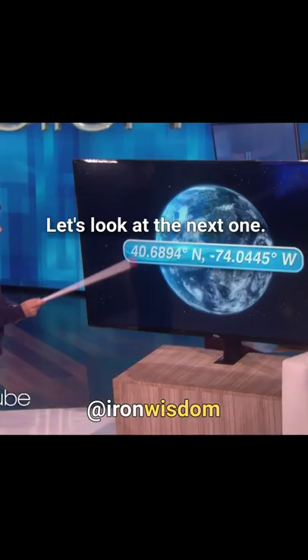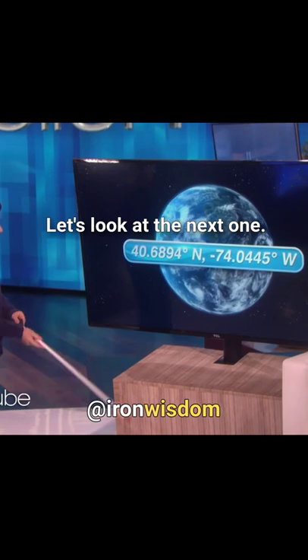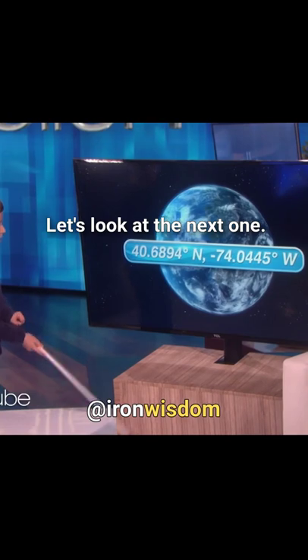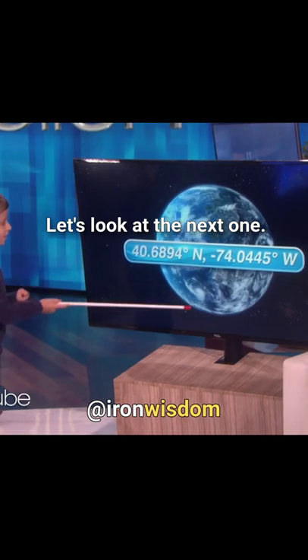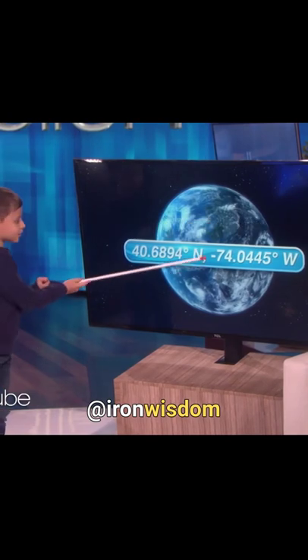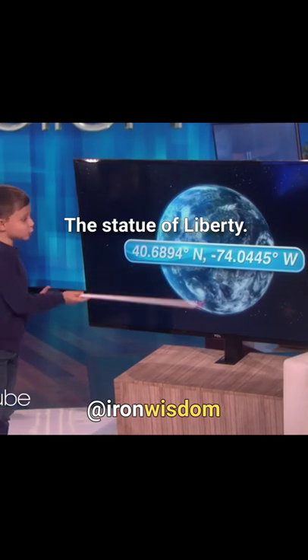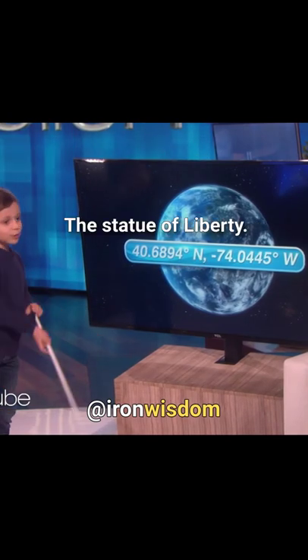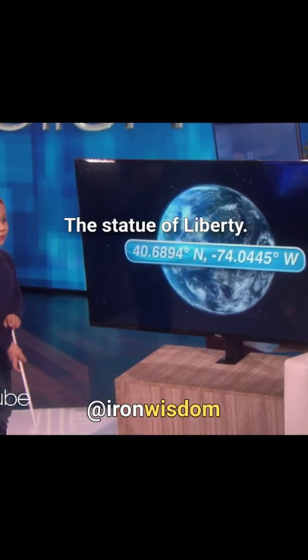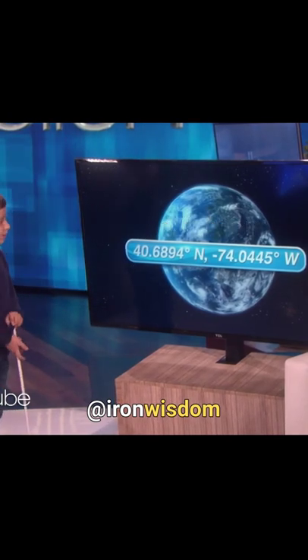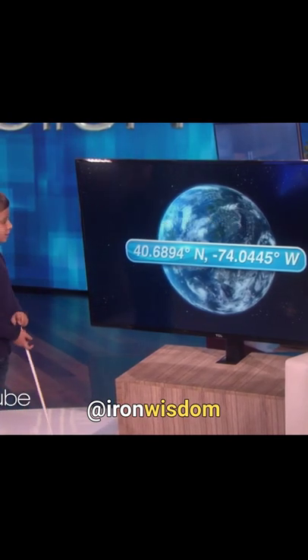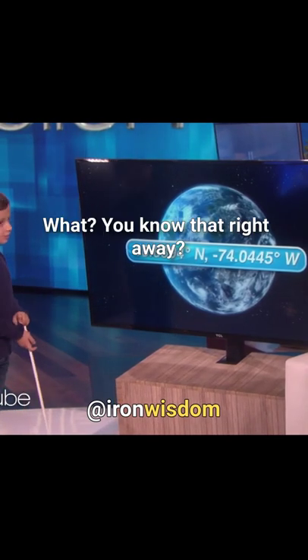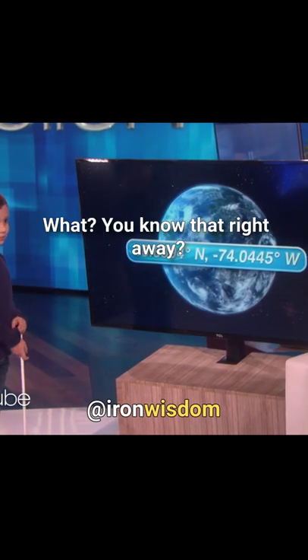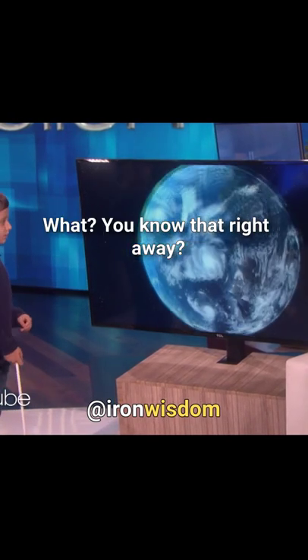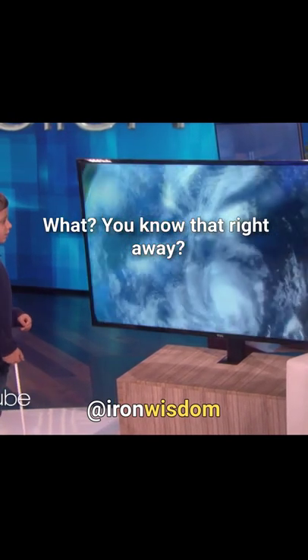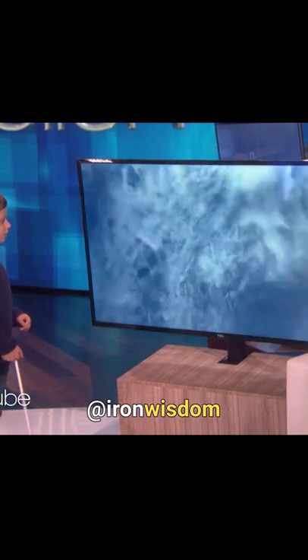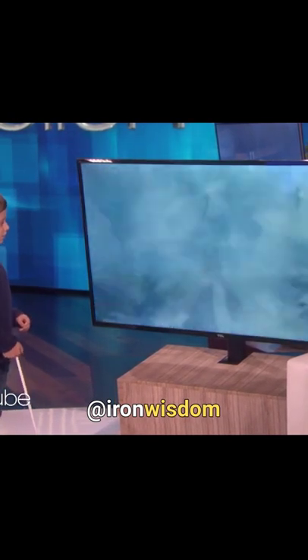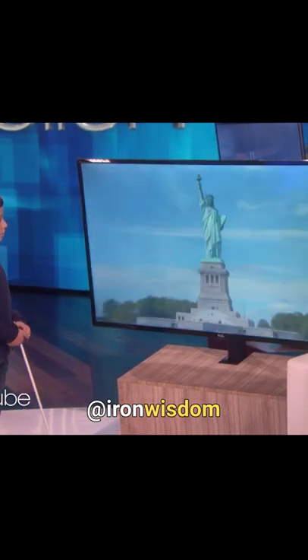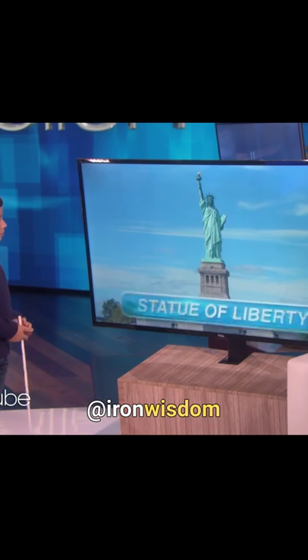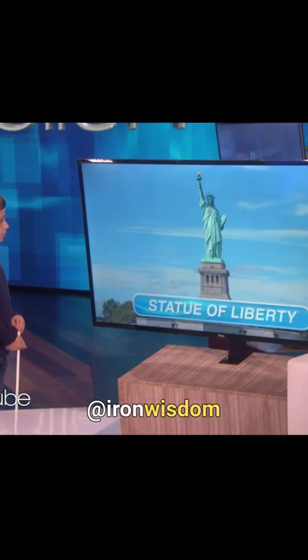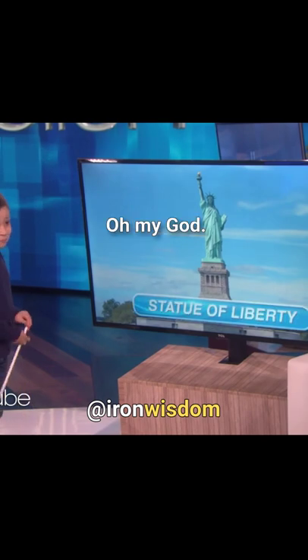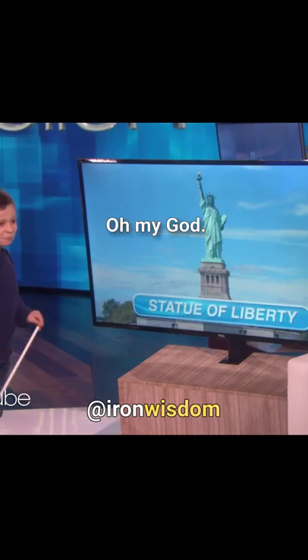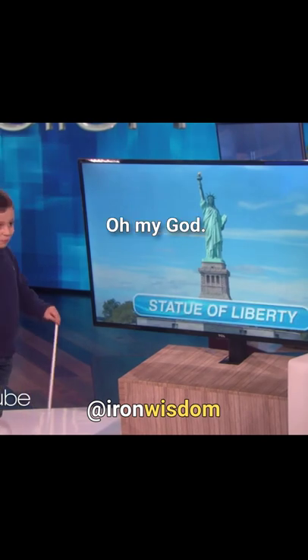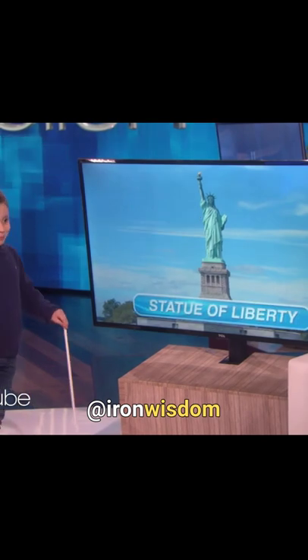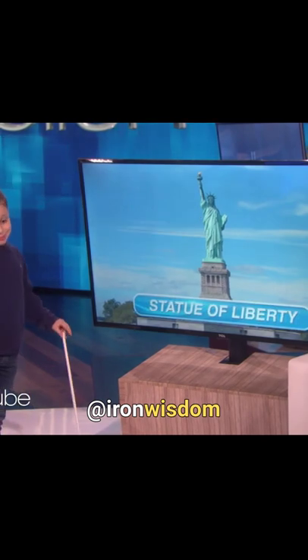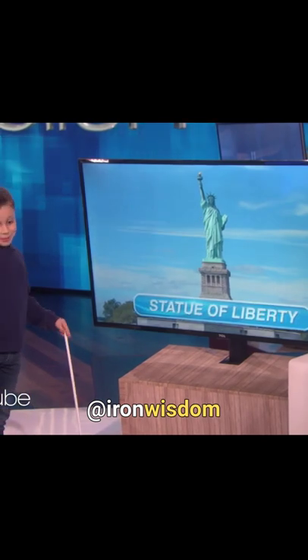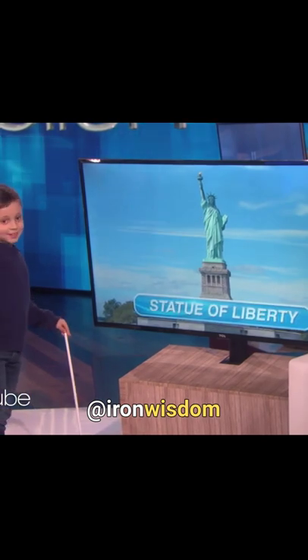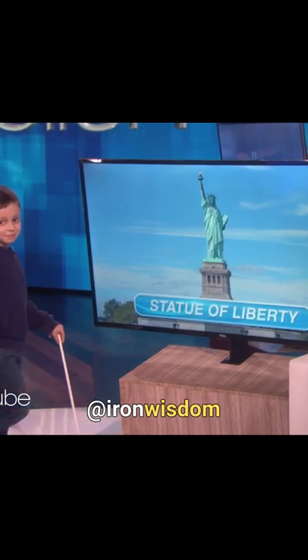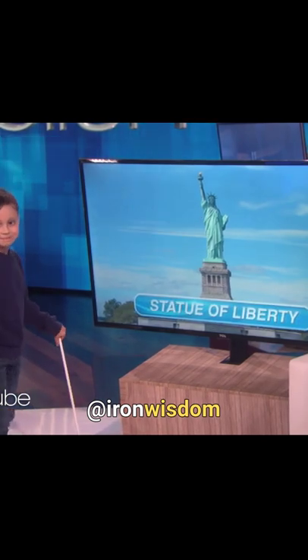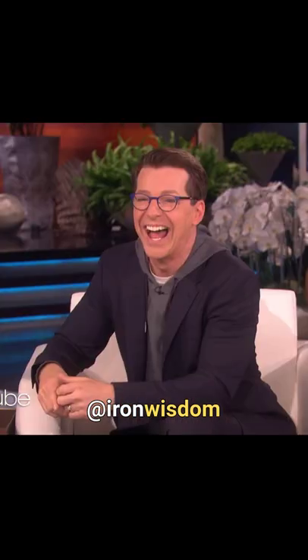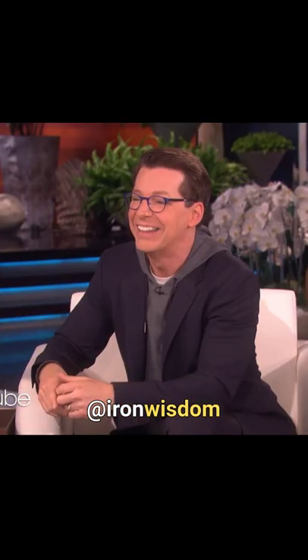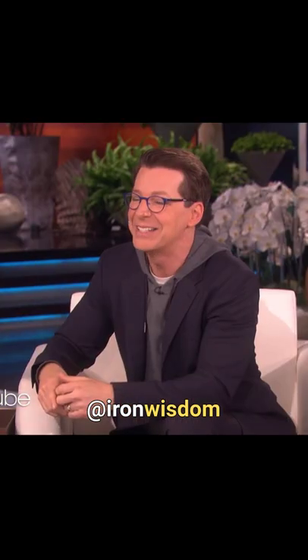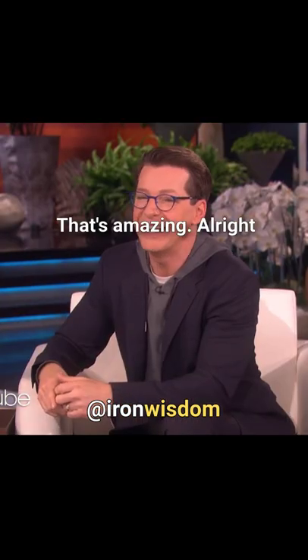Let's look at the next one. The Statue of Liberty. What? You know that right away? Mm-hmm. Oh my gosh. That's amazing.